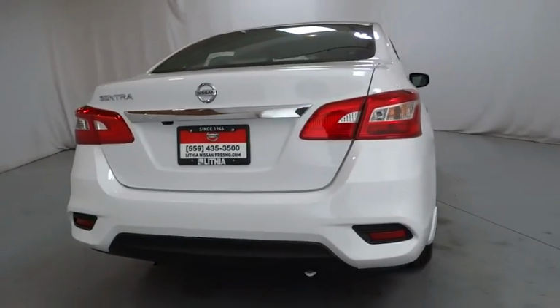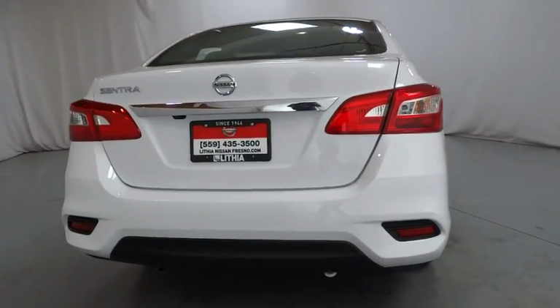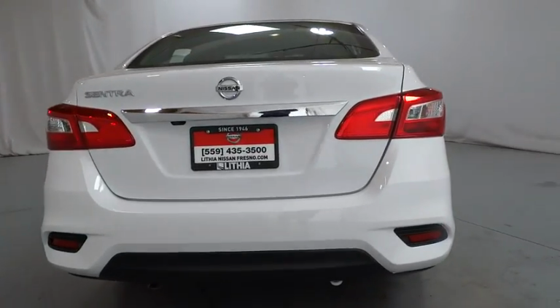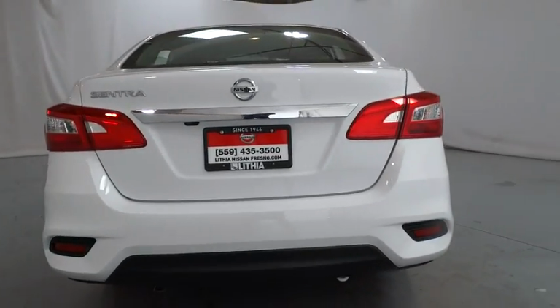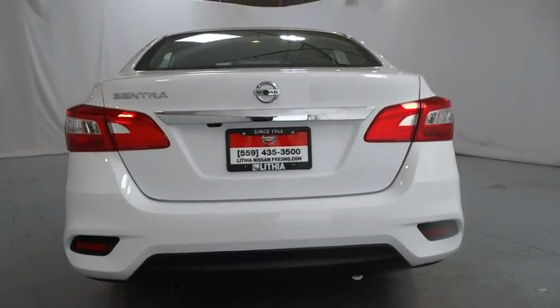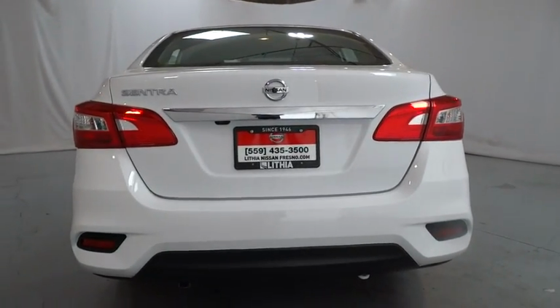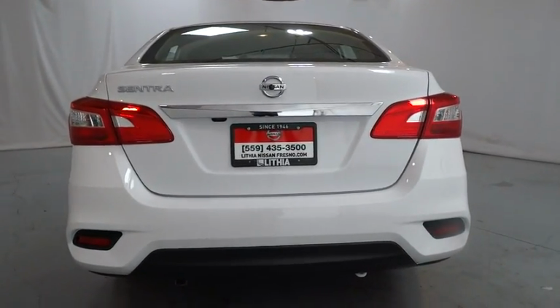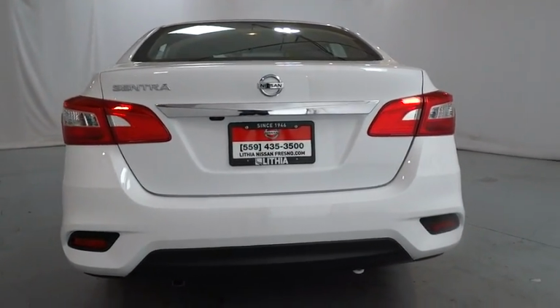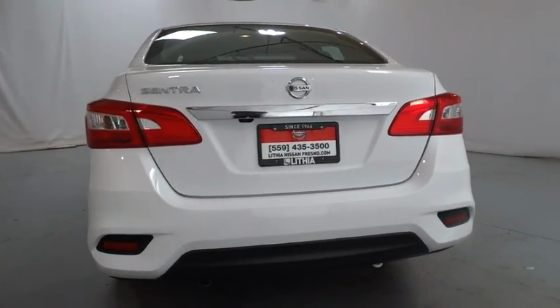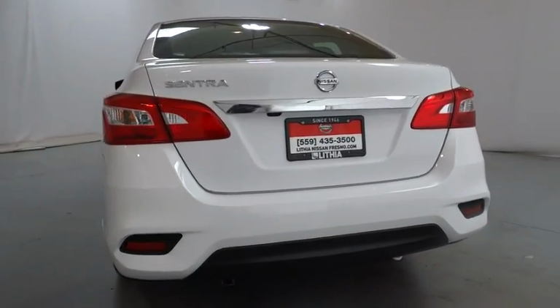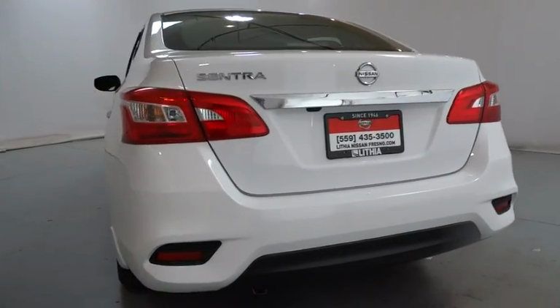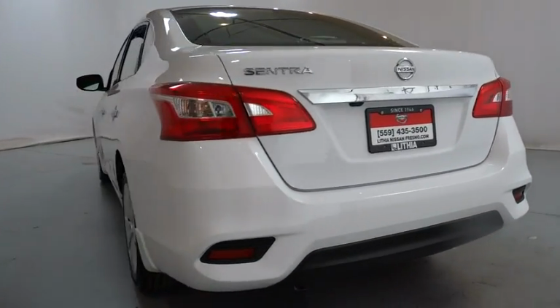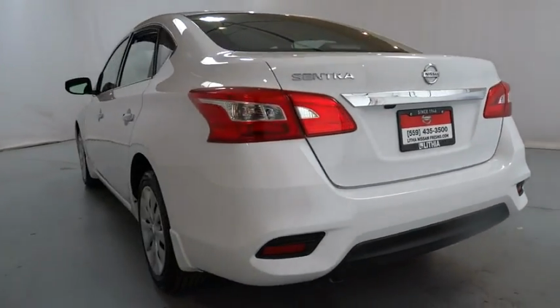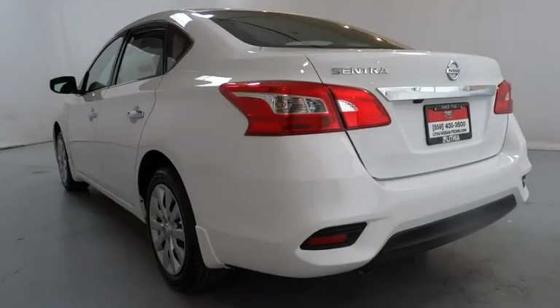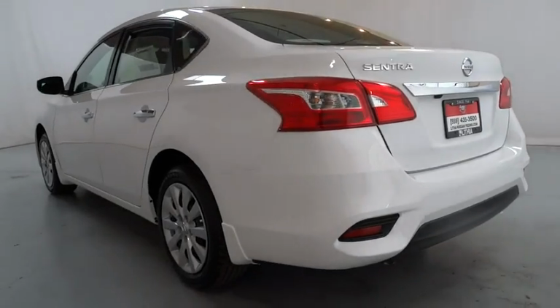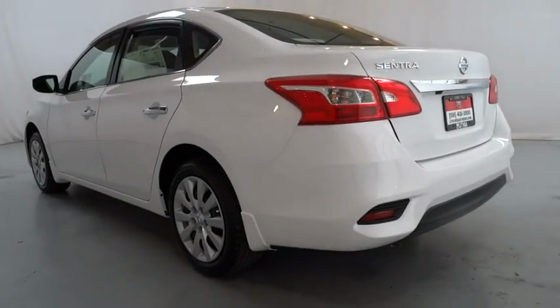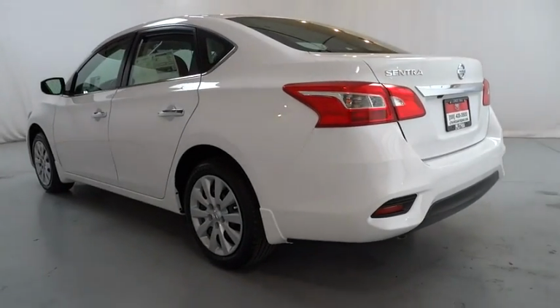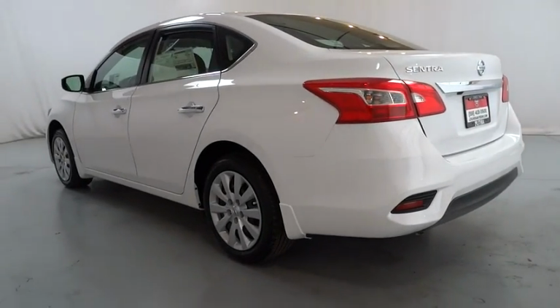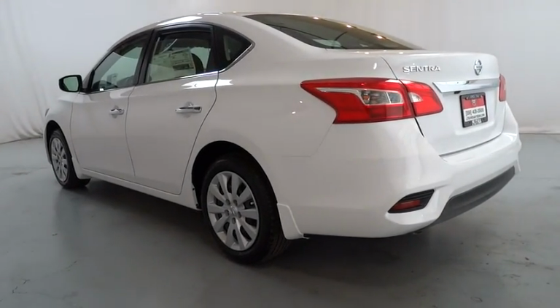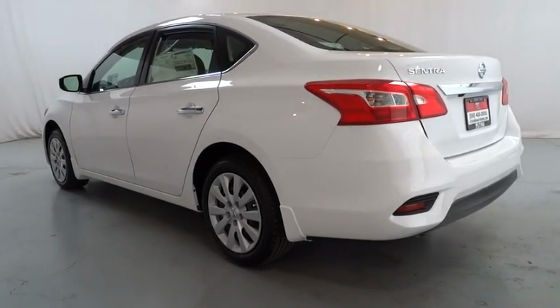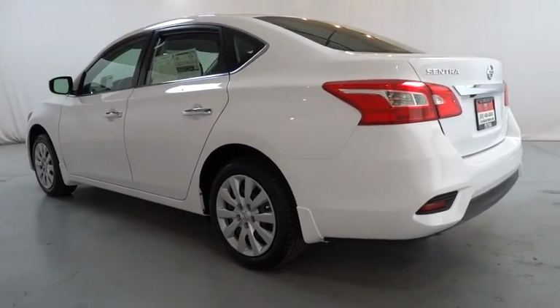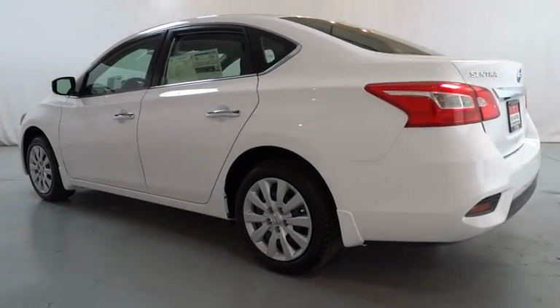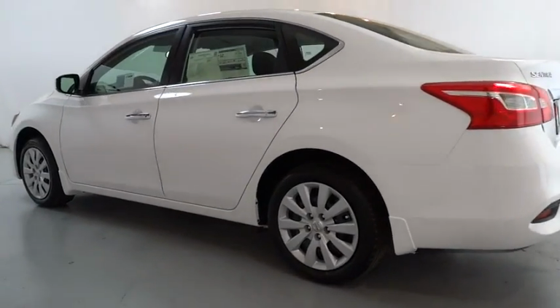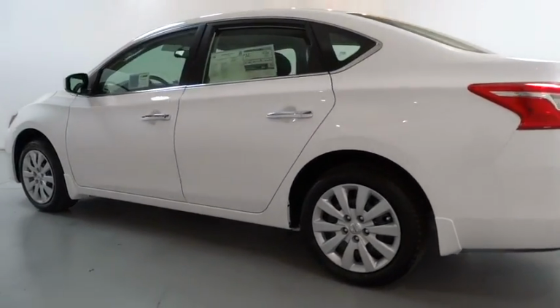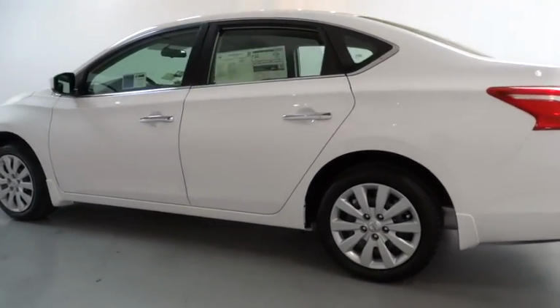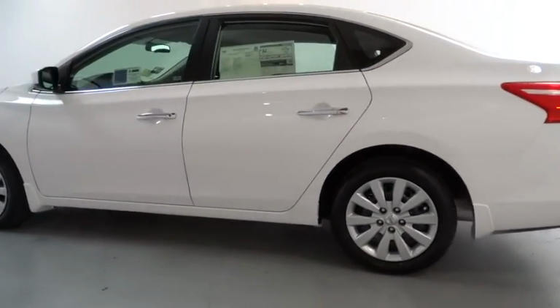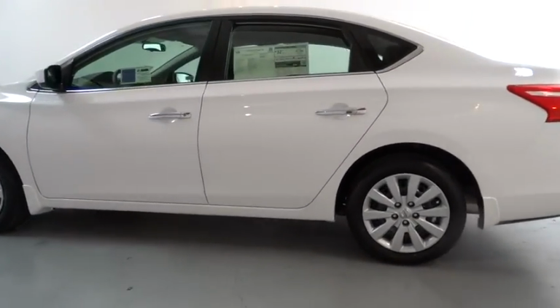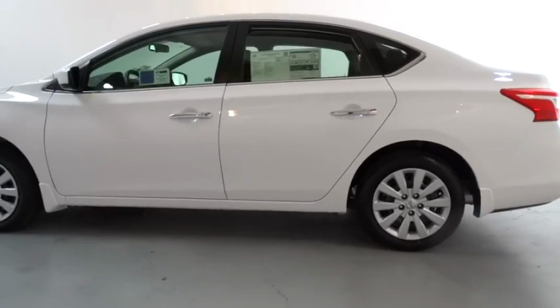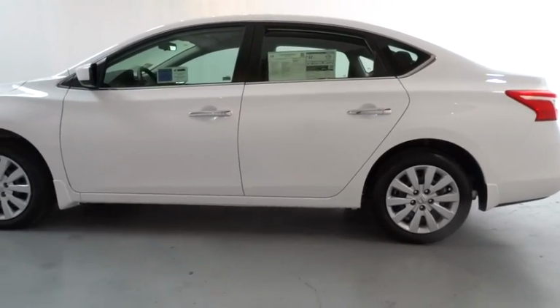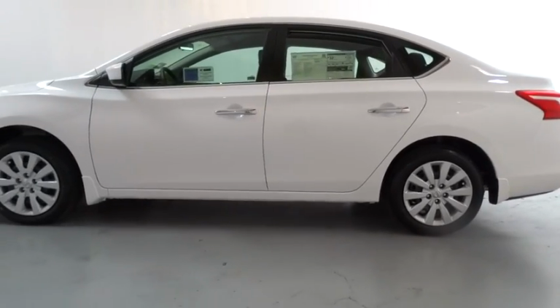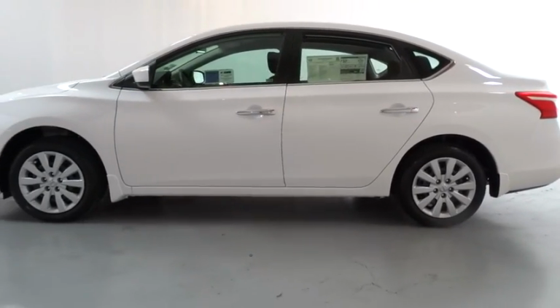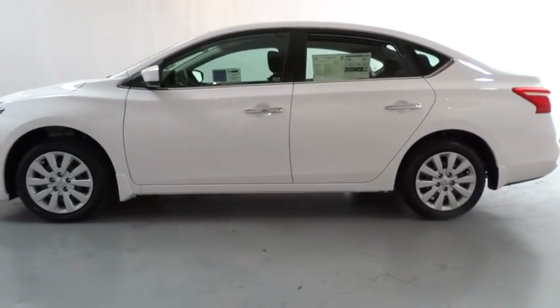Keyless entry, backup camera, Bluetooth, adjustable steering wheel, power steering, cruise control, ABS four-wheel, rear defrost, AM-FM stereo radio, auto-off headlights, front-wheel drive.